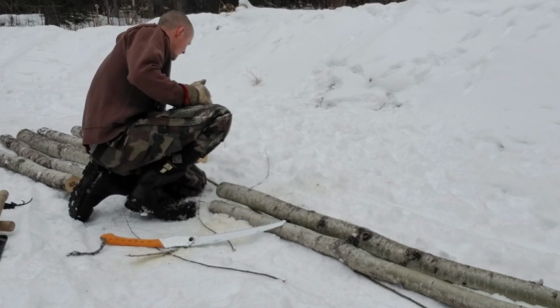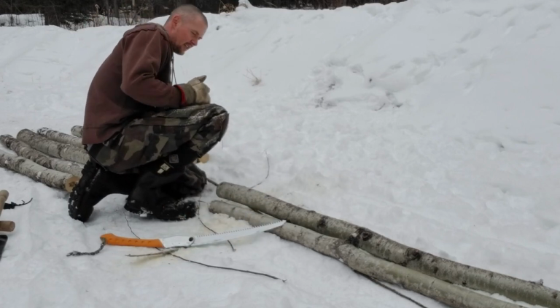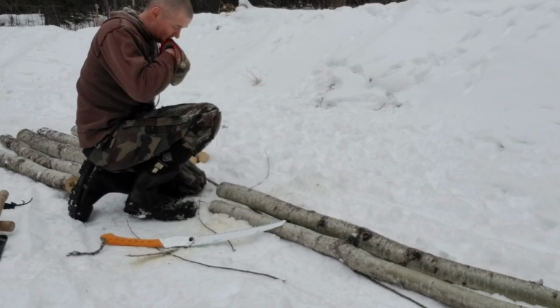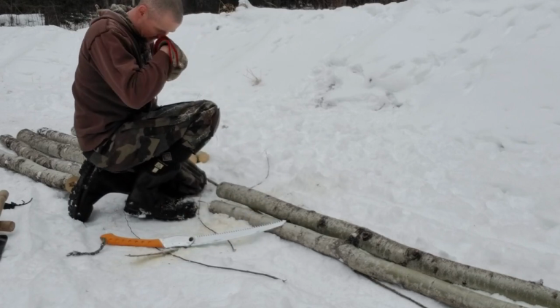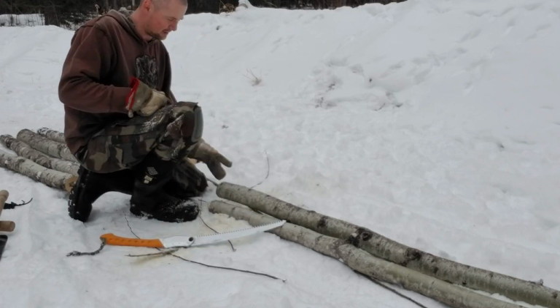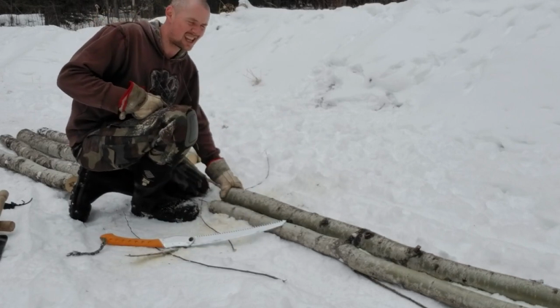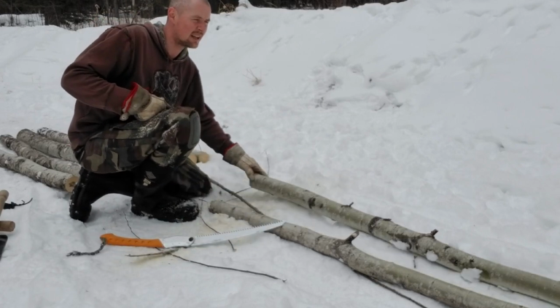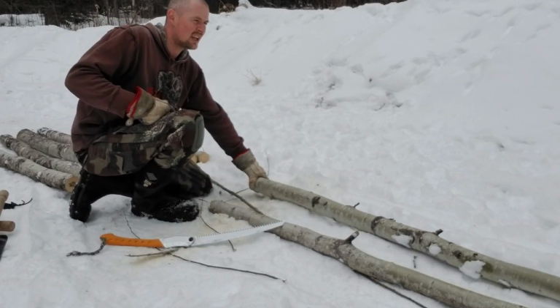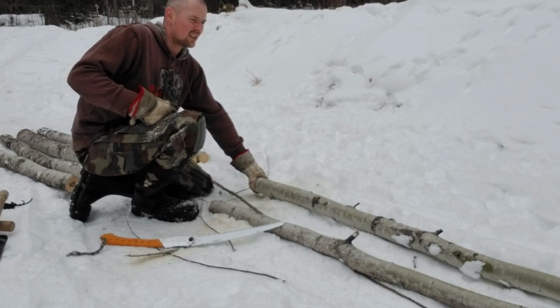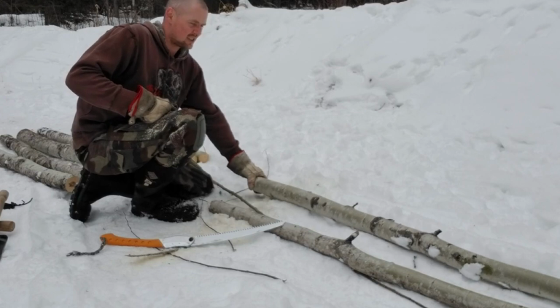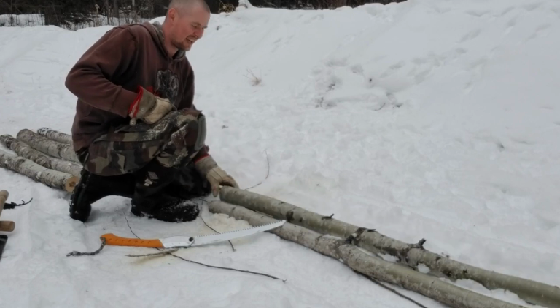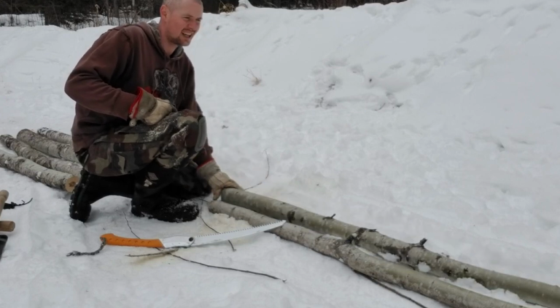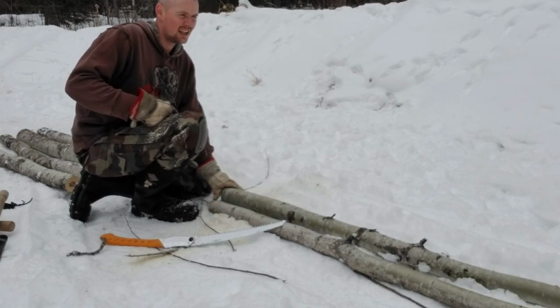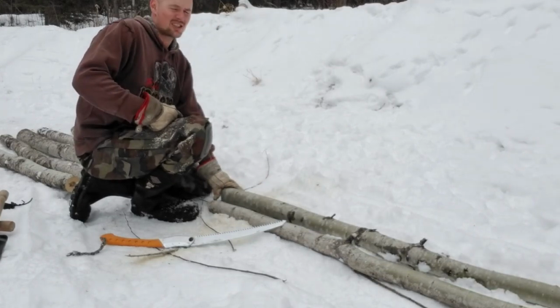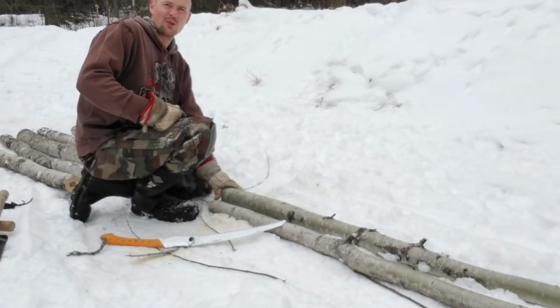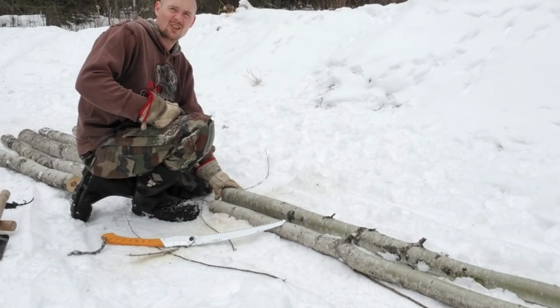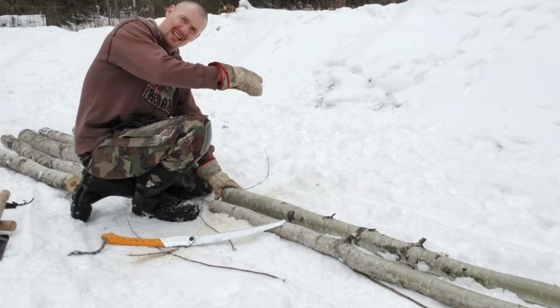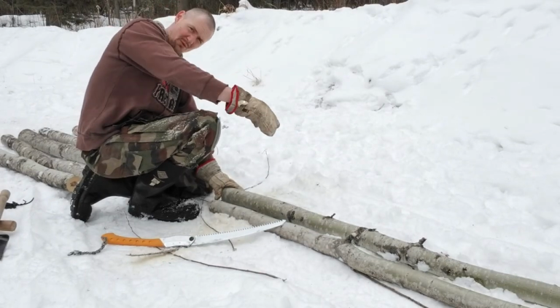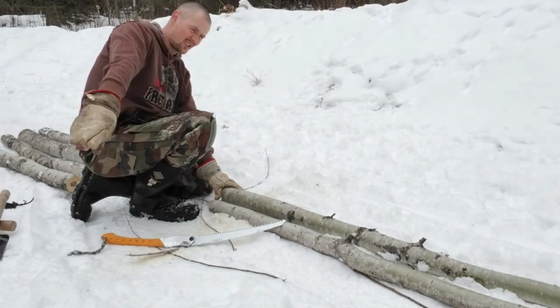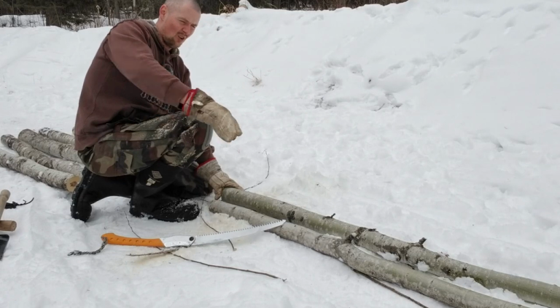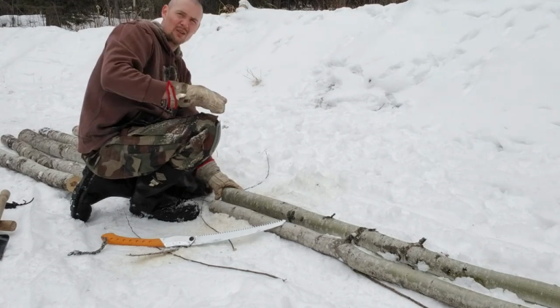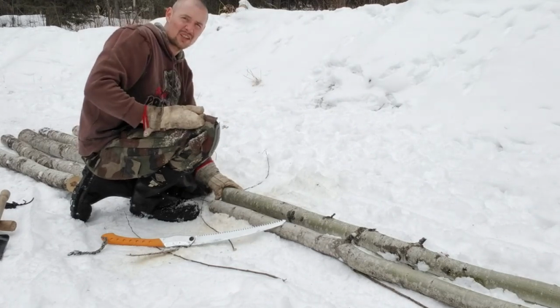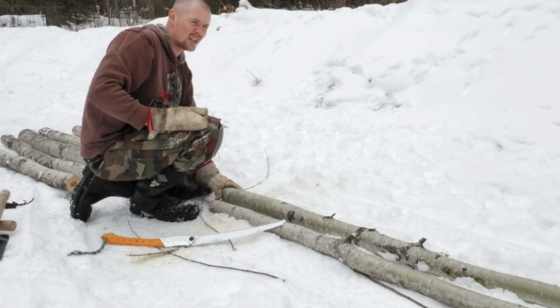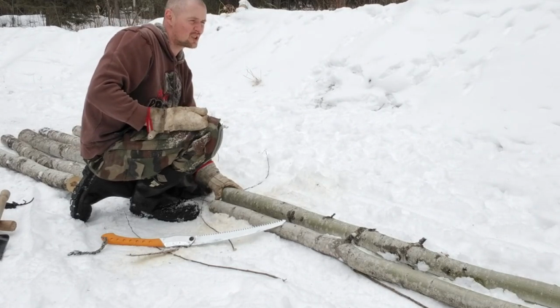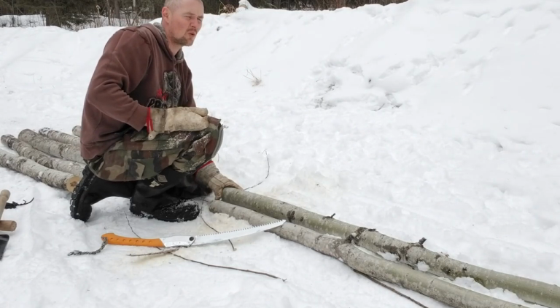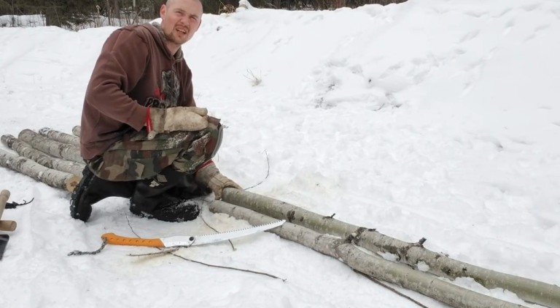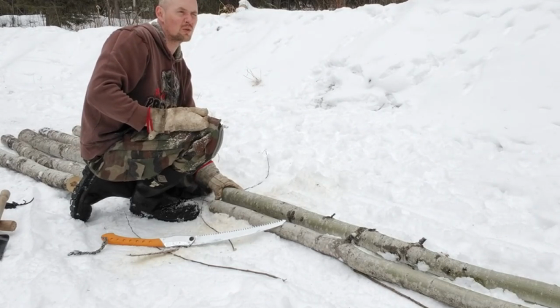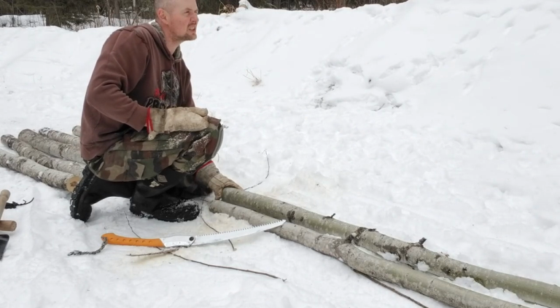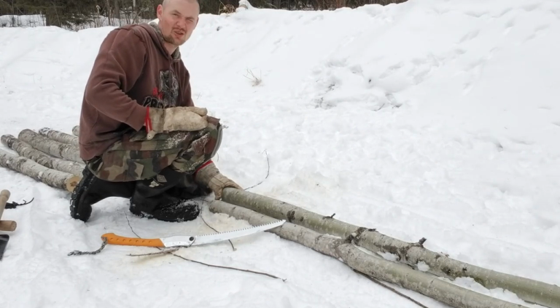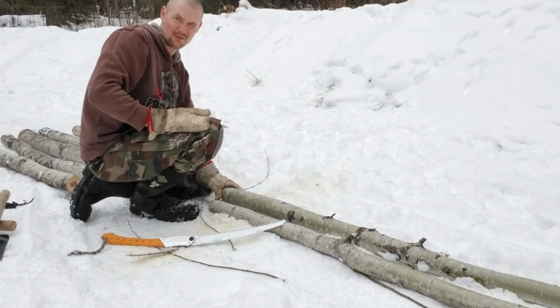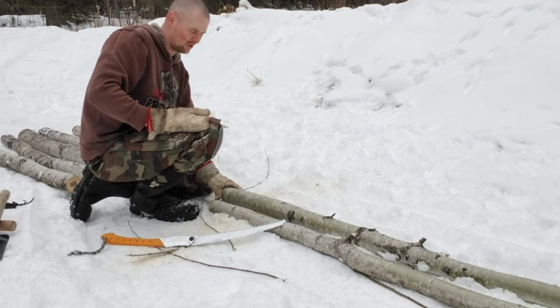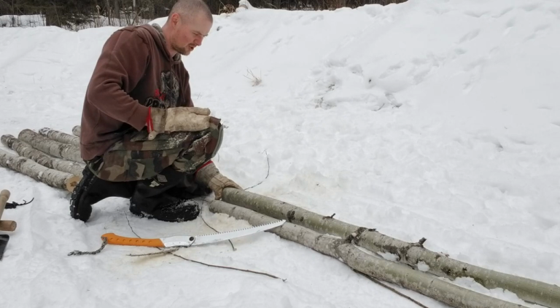So that's the three X pieces done. The next step is going to be determining the runners that run along, and we're going to need three of those. We won't have enough wood with what we've got, so I'm going to have to go fell another tree.